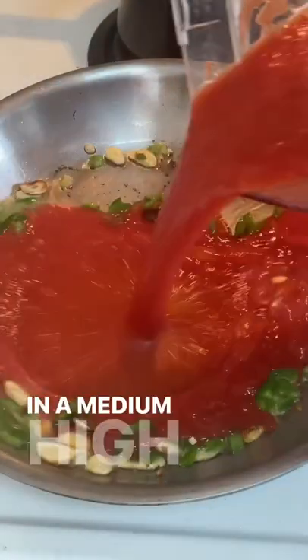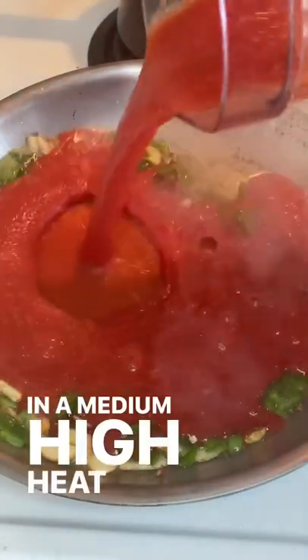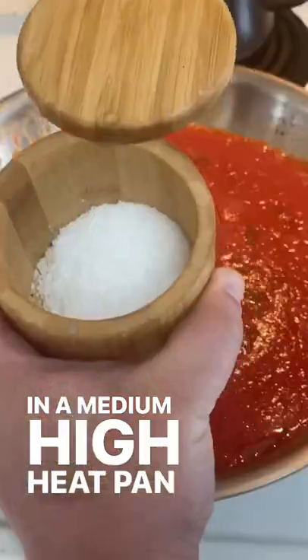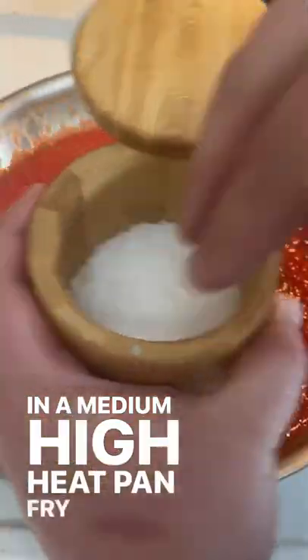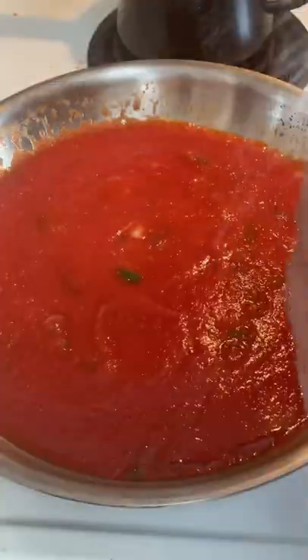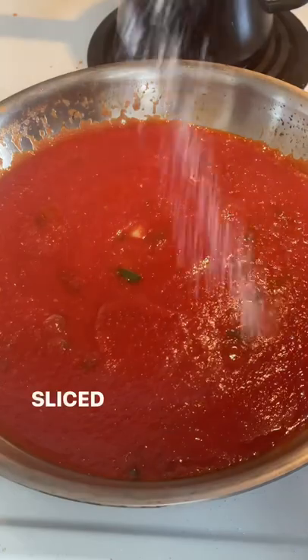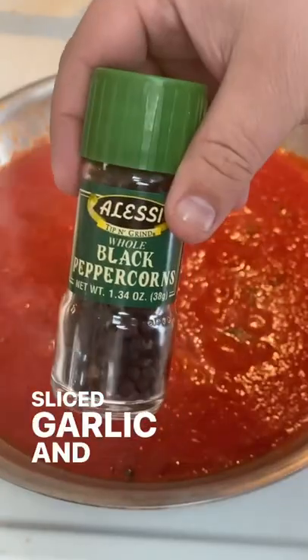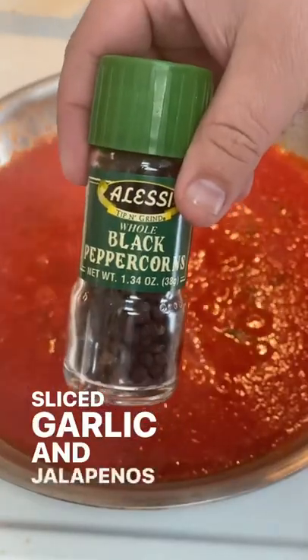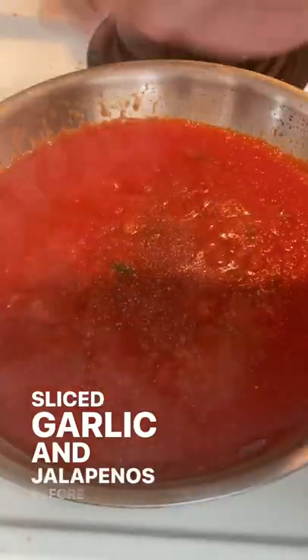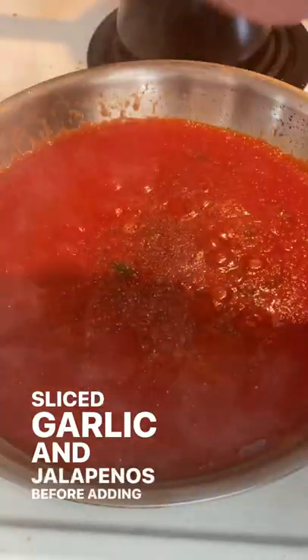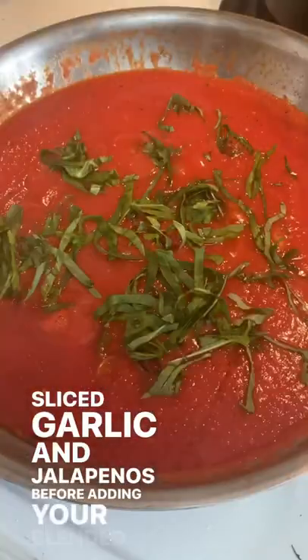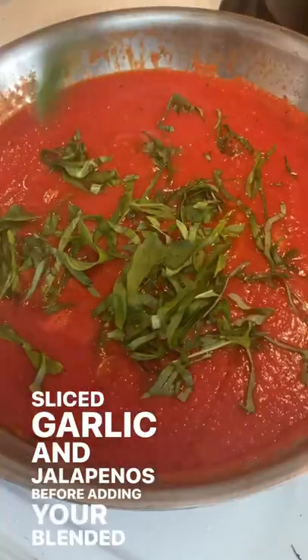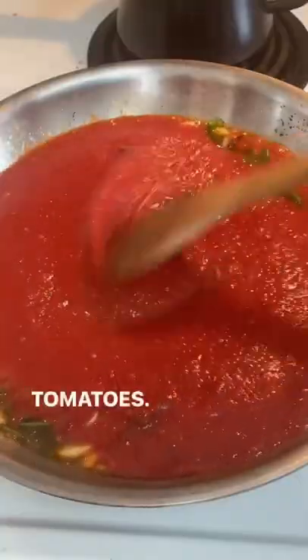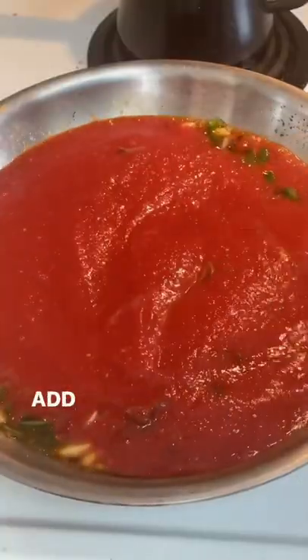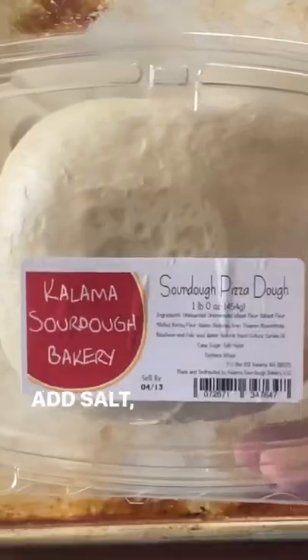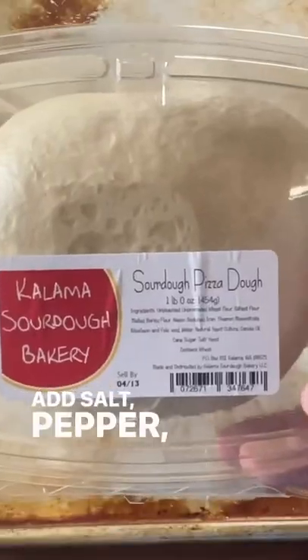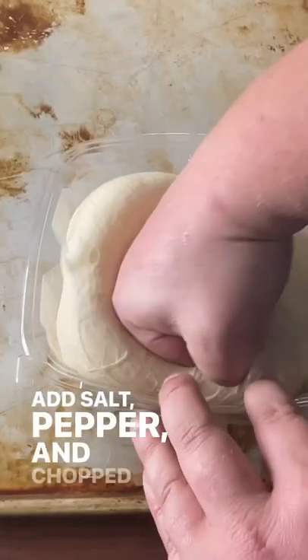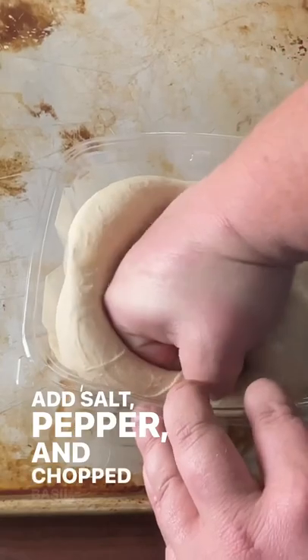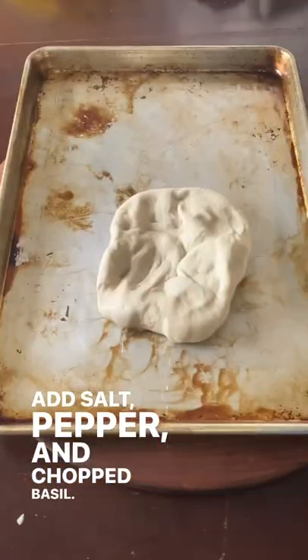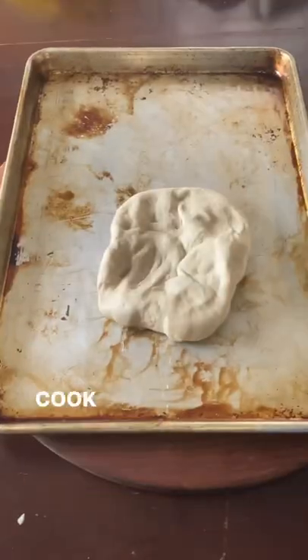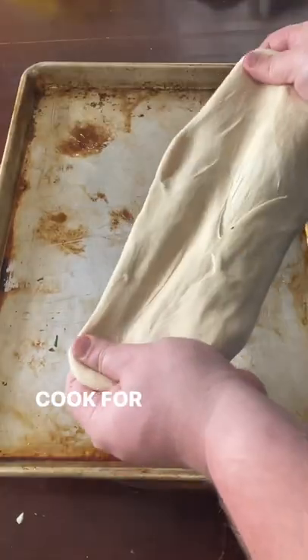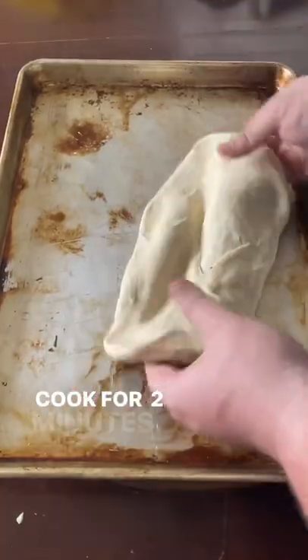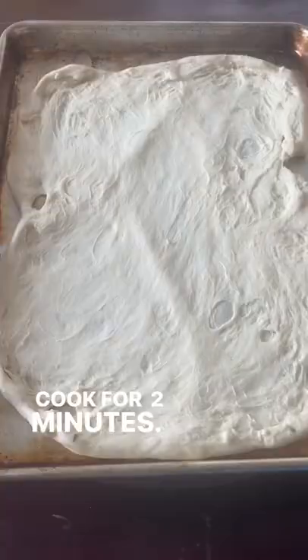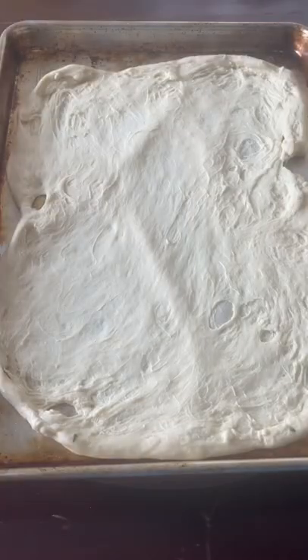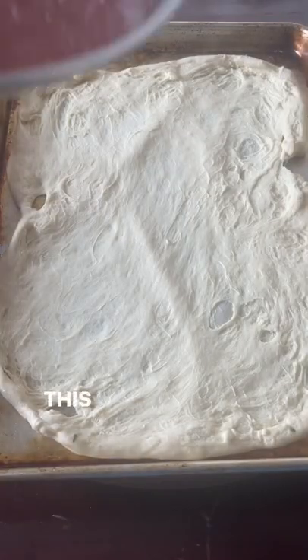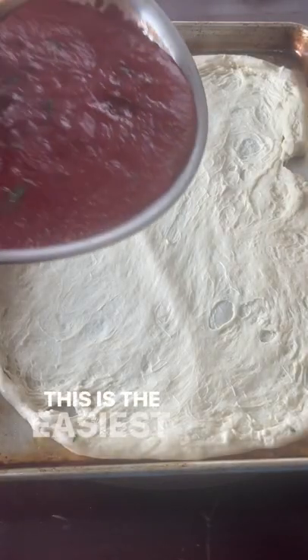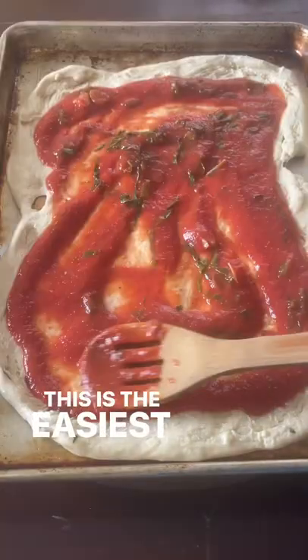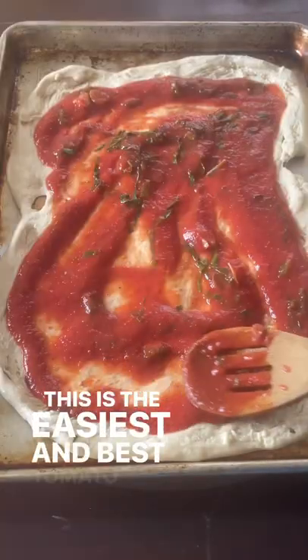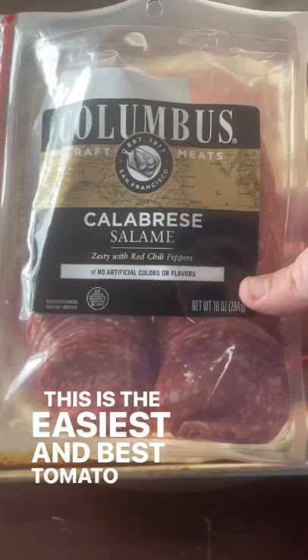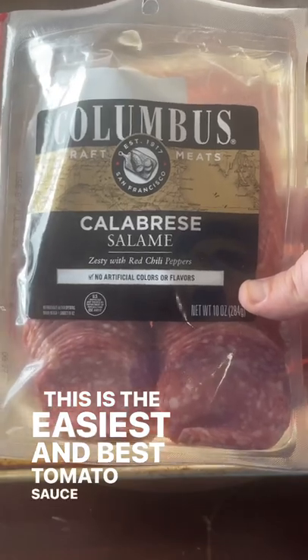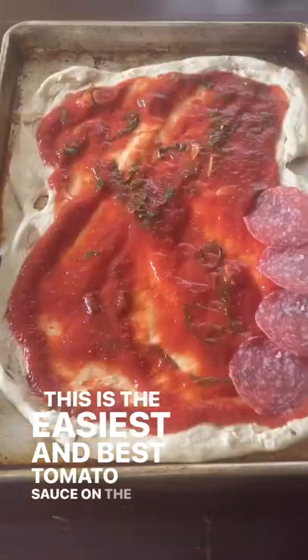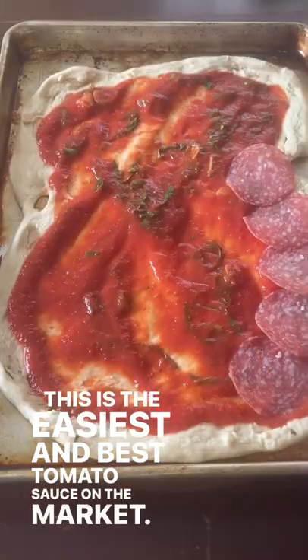In a medium-high heat pan we're going to fry up our sliced garlic and jalapenos before adding our blended tomatoes, adding salt, pepper, and chopped basil, and cooking for about two minutes. I promise you this is the easiest and best tomato sauce on the market.